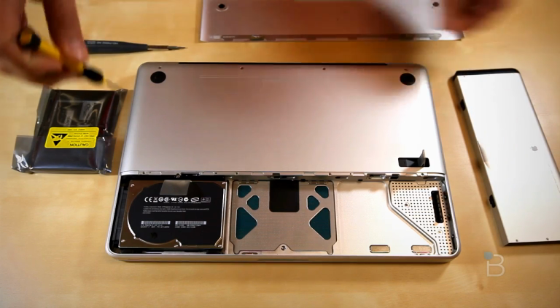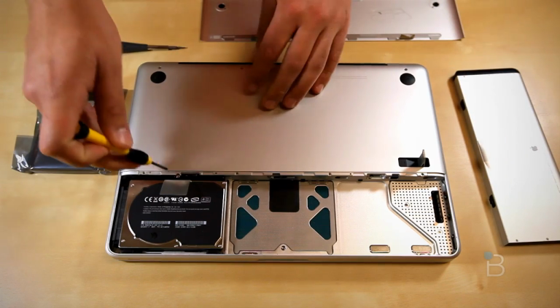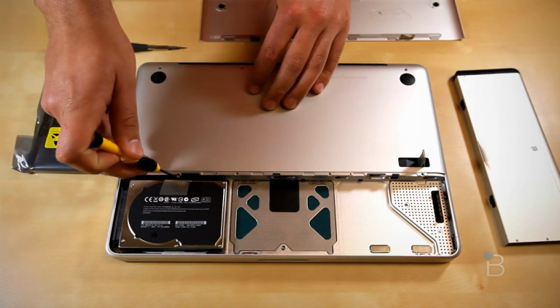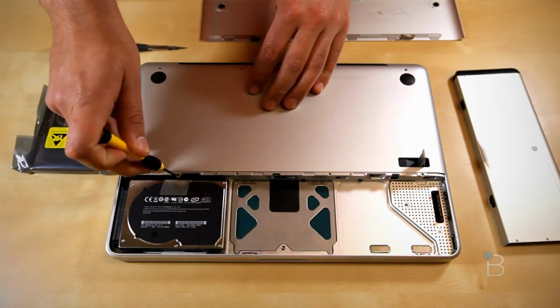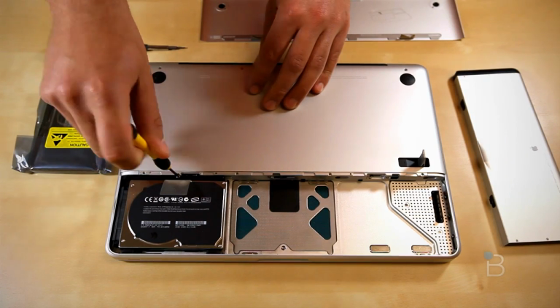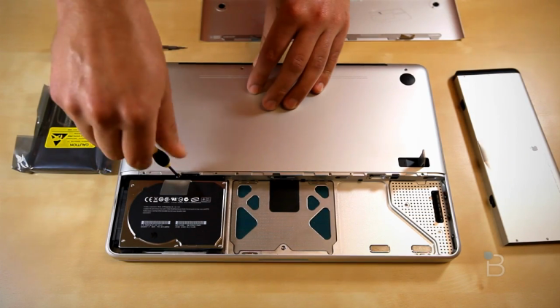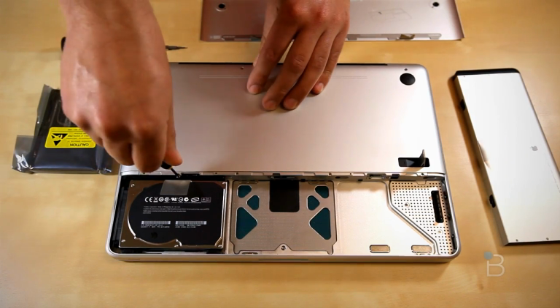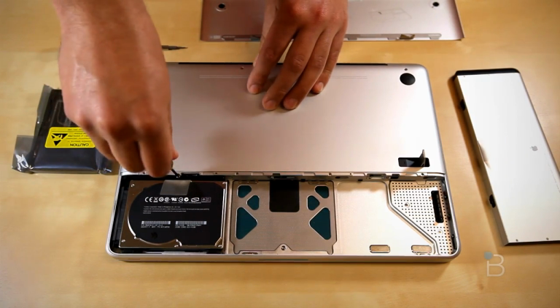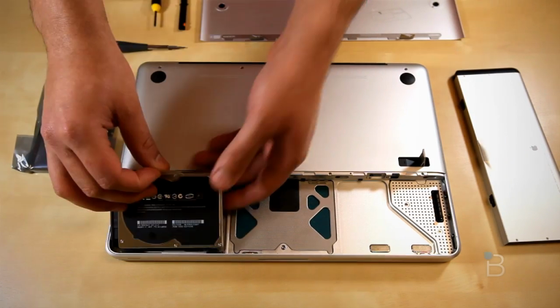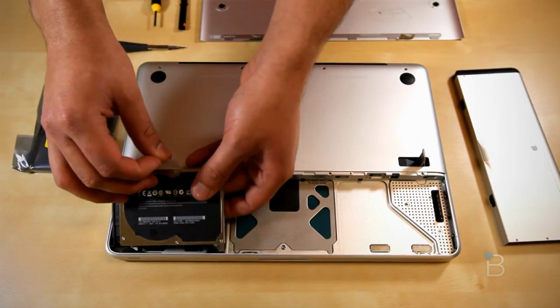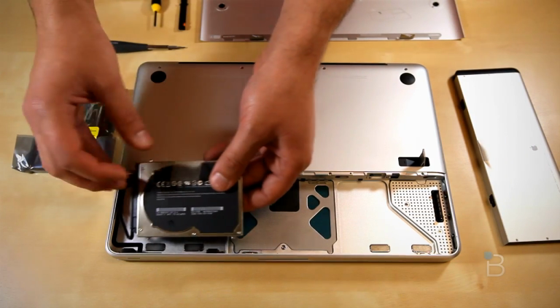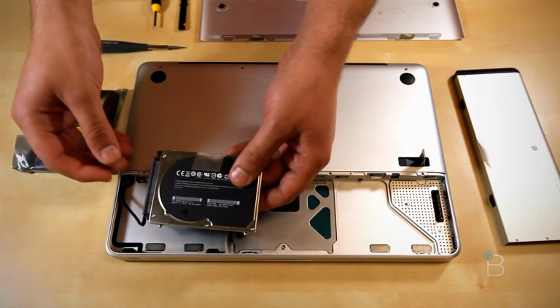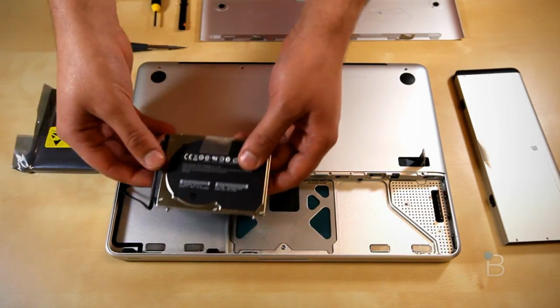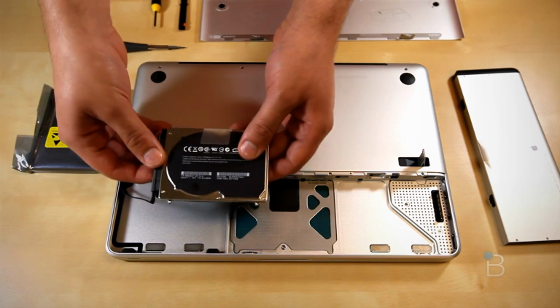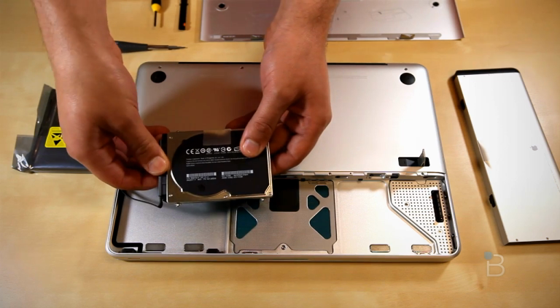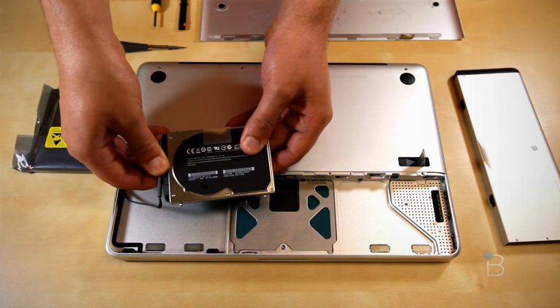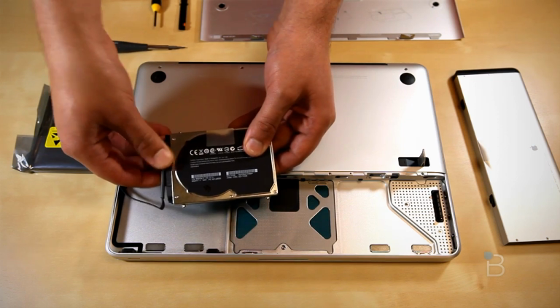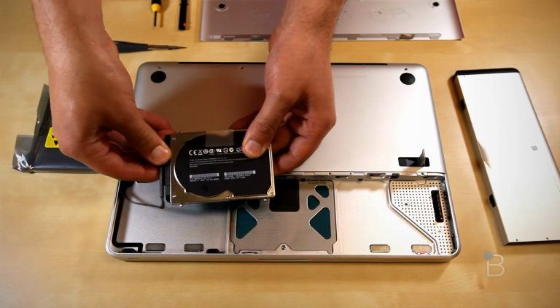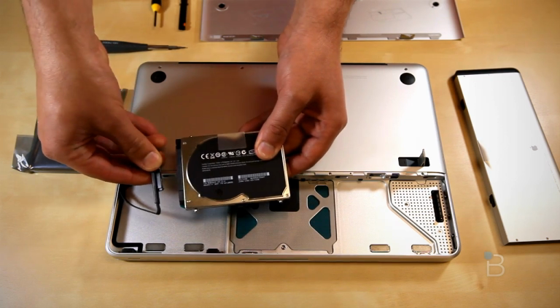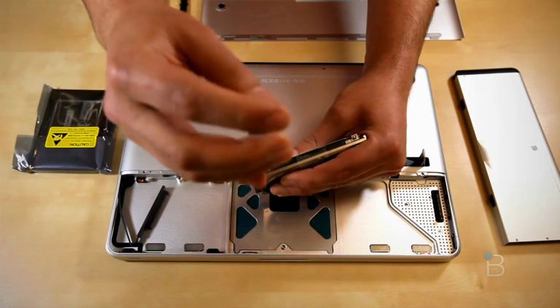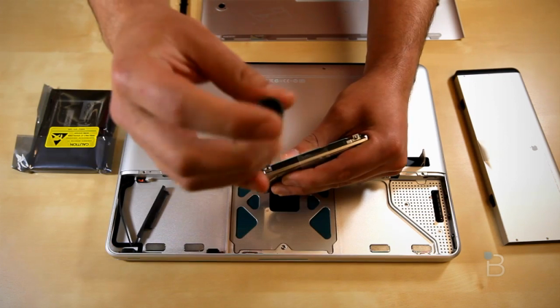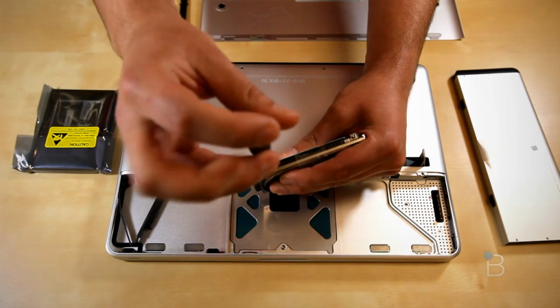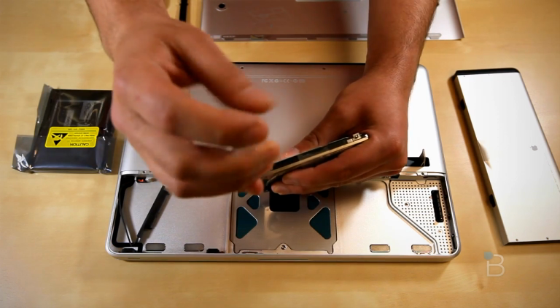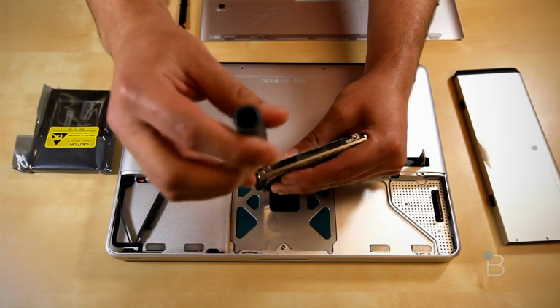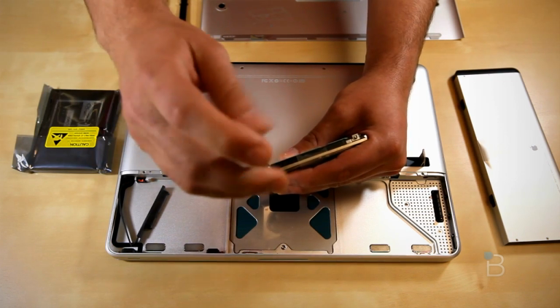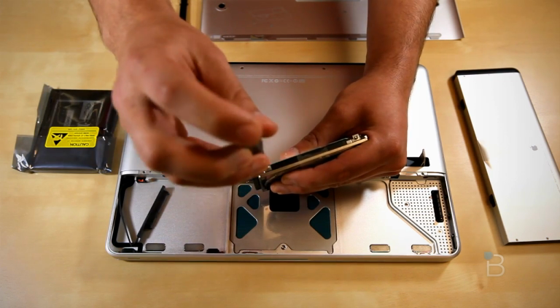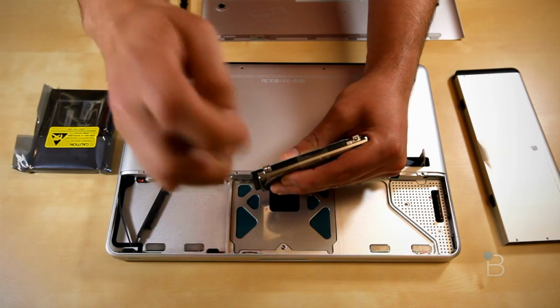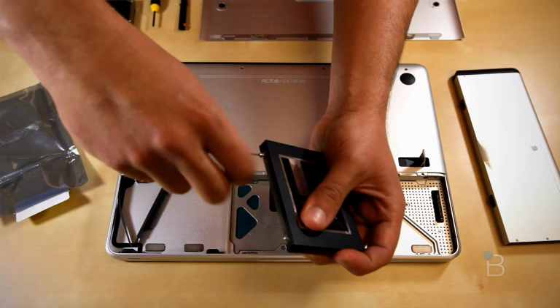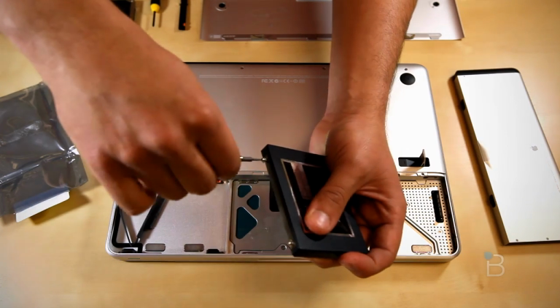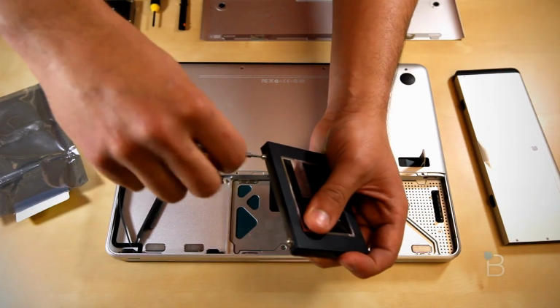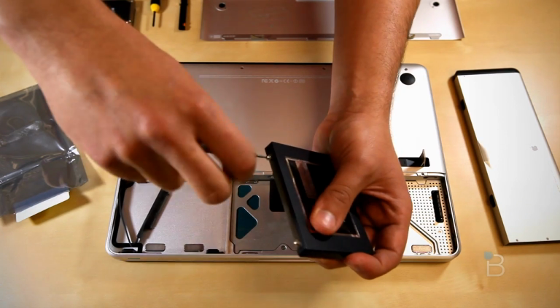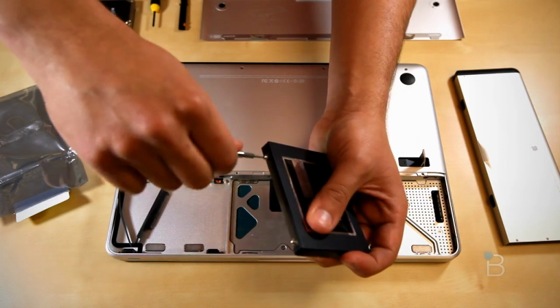Next, take a Torx T6 screwdriver, remove the screws and pop off the hard drive. Be cautious about the data cable right there. Remove the 4 pins and the clear tape that are on the hard drive, and then reapply them to the new one.